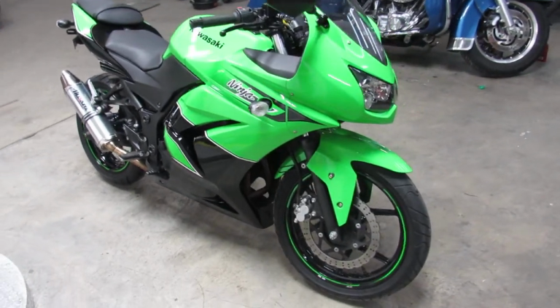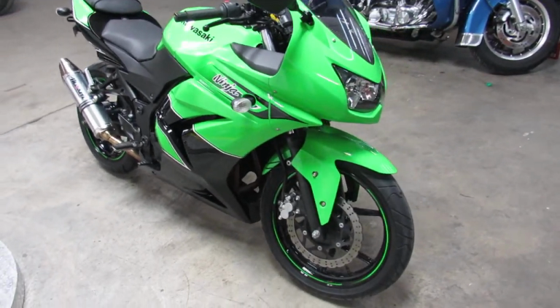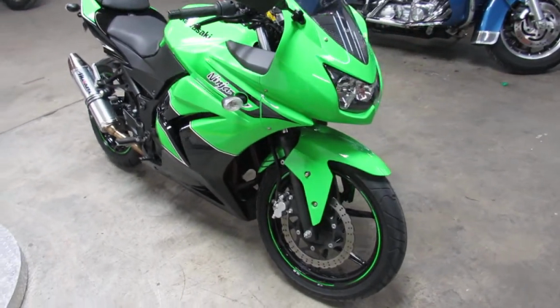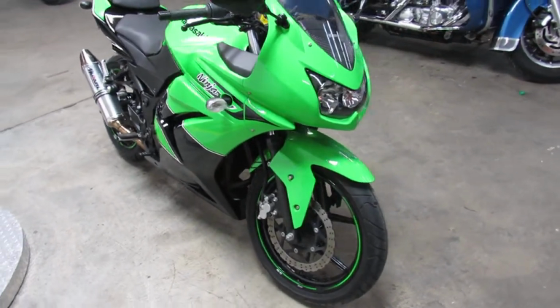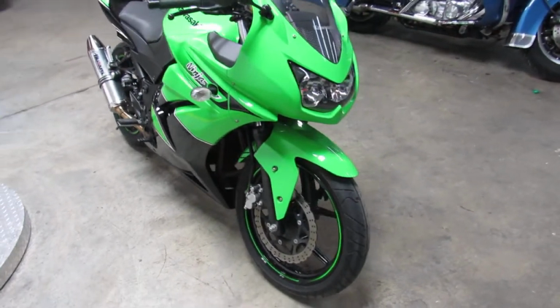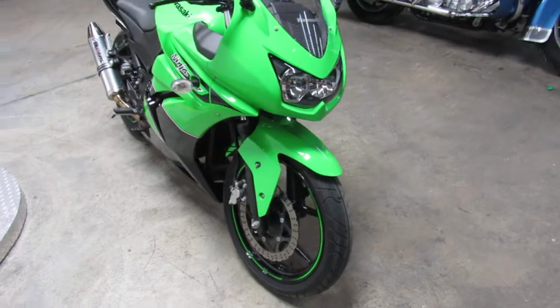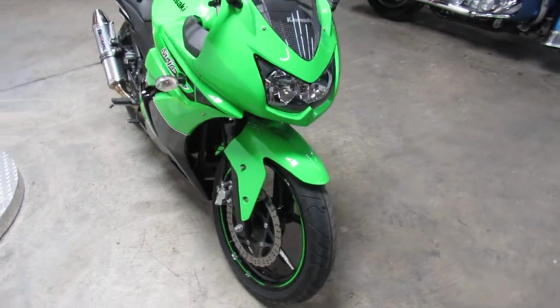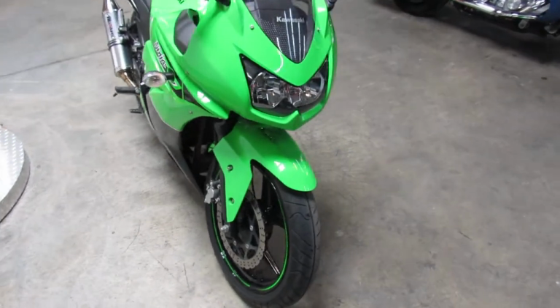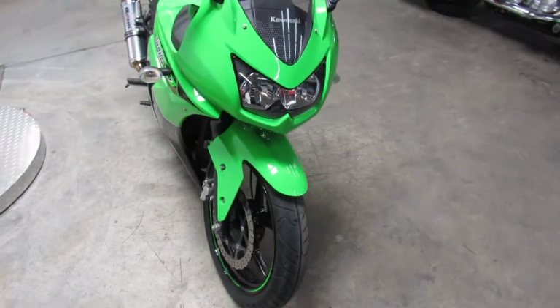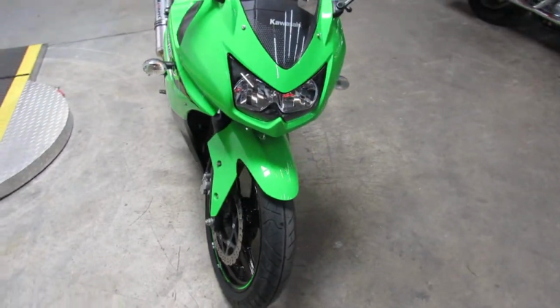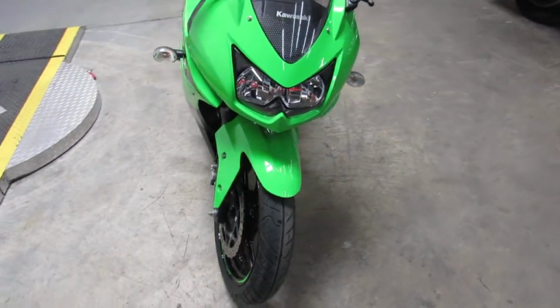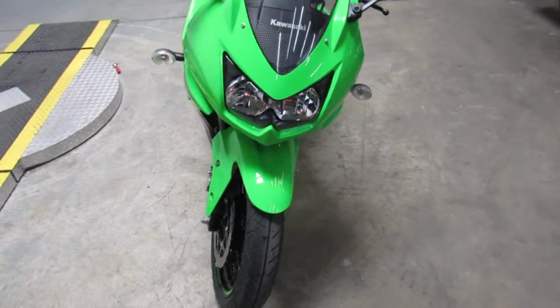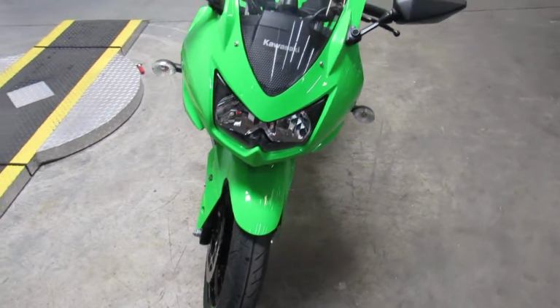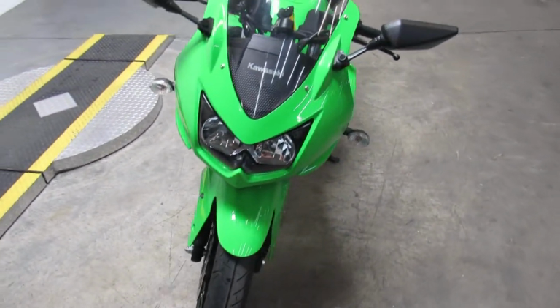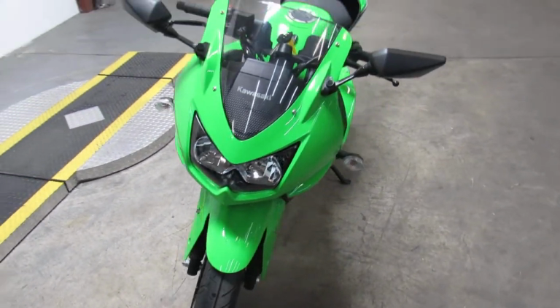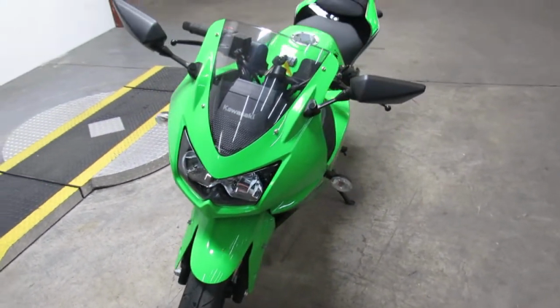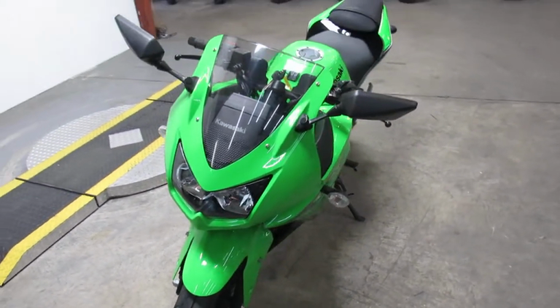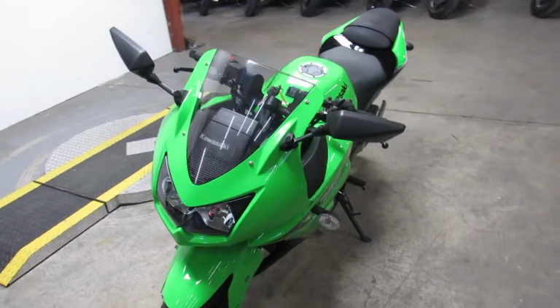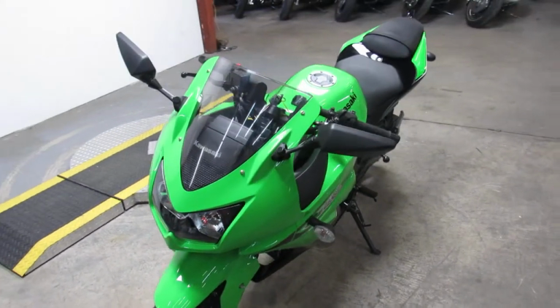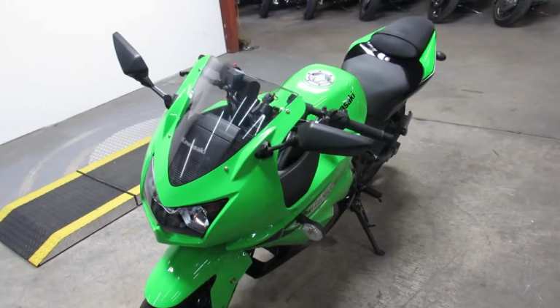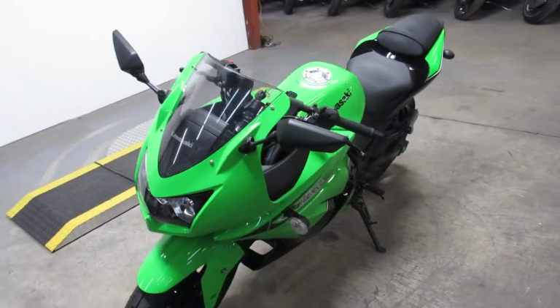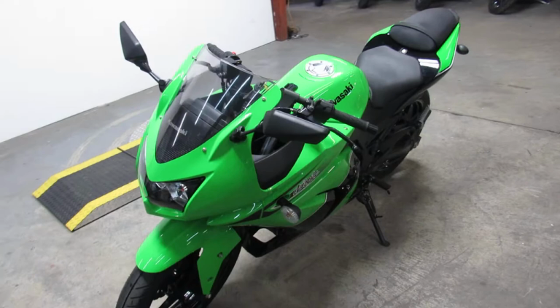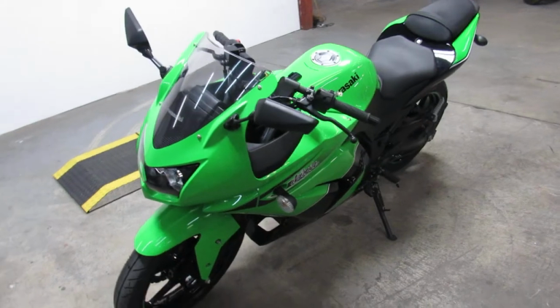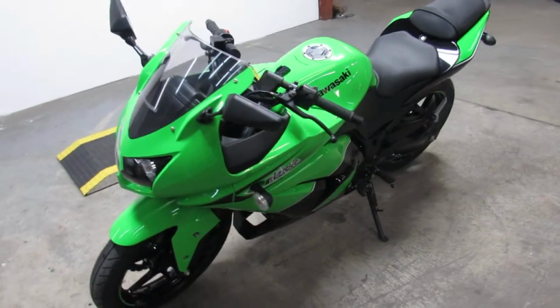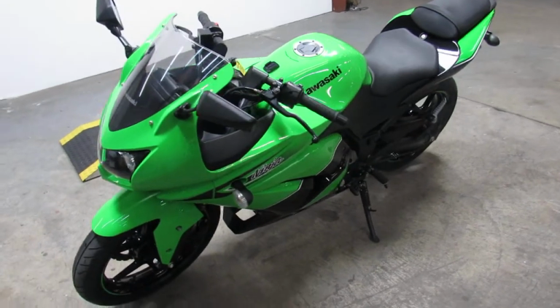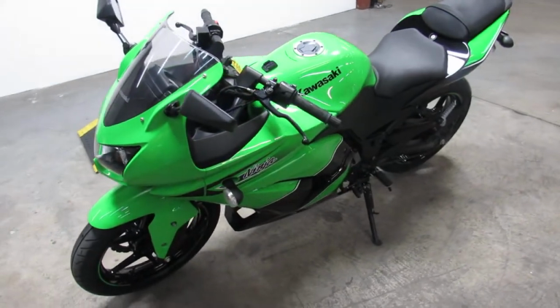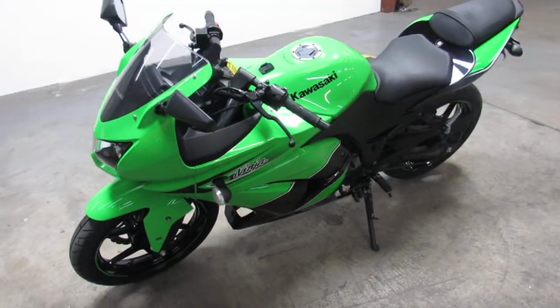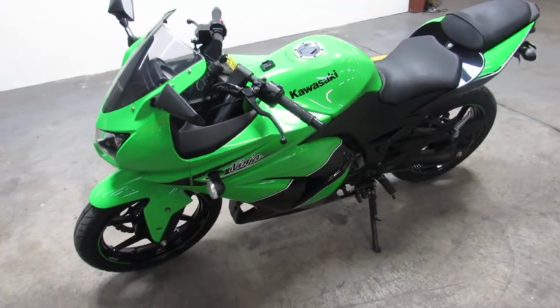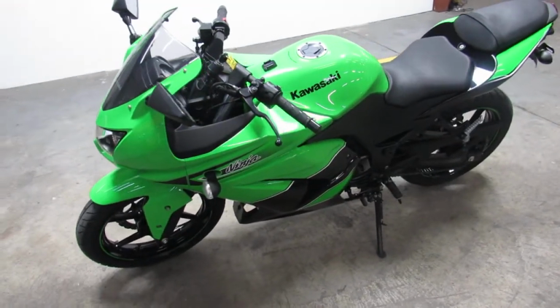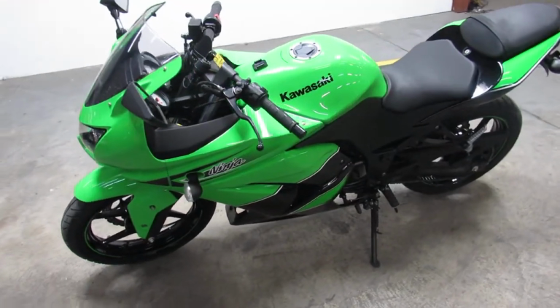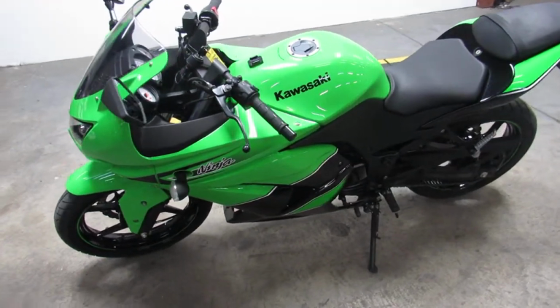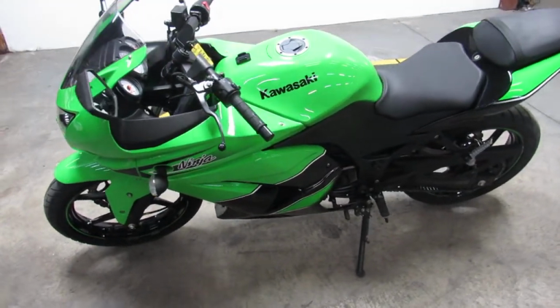Hey guys, it's ApprovalPowerSports.com. We got over 600 used bikes, guaranteed financing, and we can assist with nationwide financing and nationwide shipping. Call today and you can ride today.